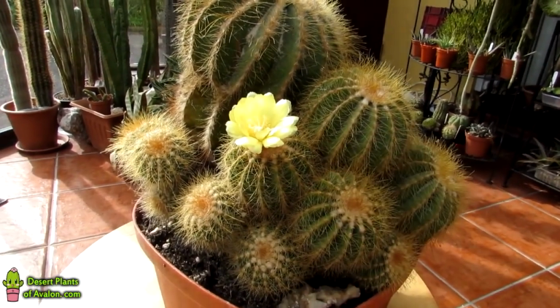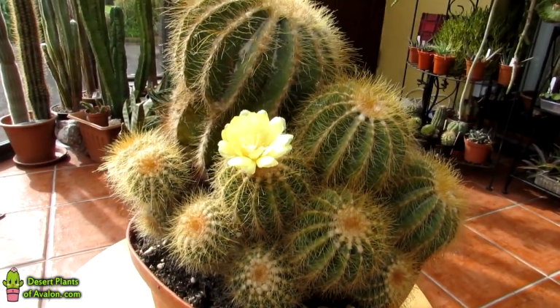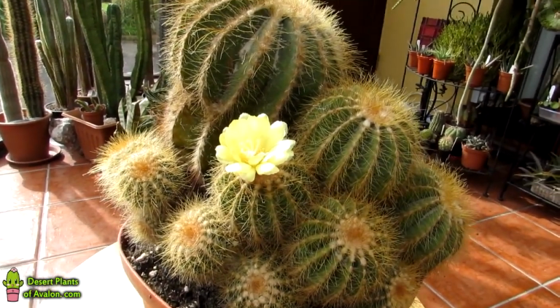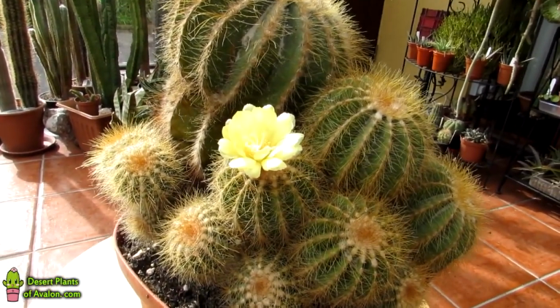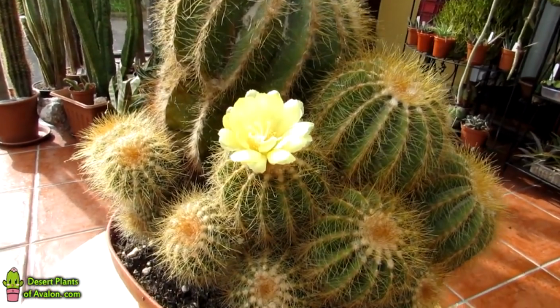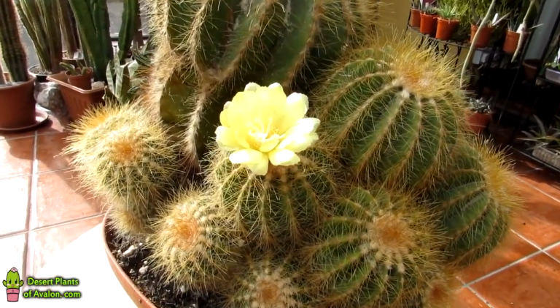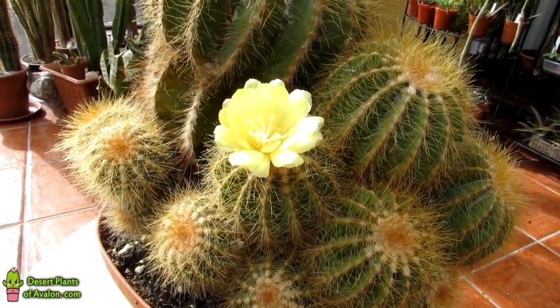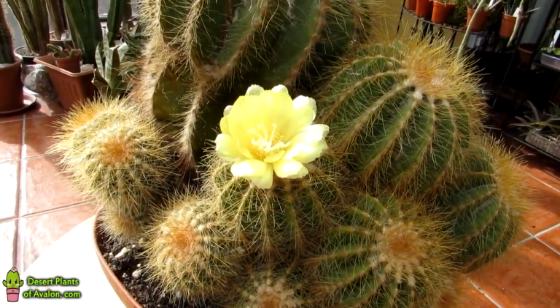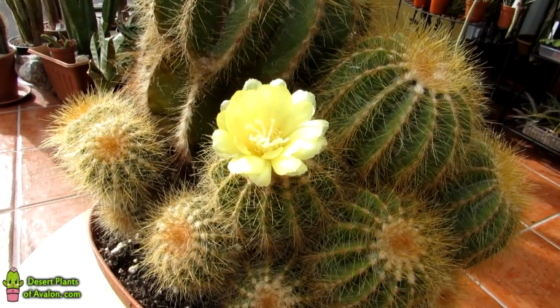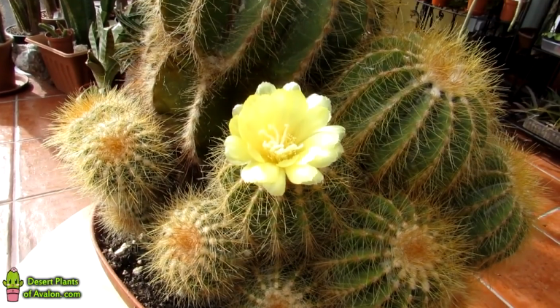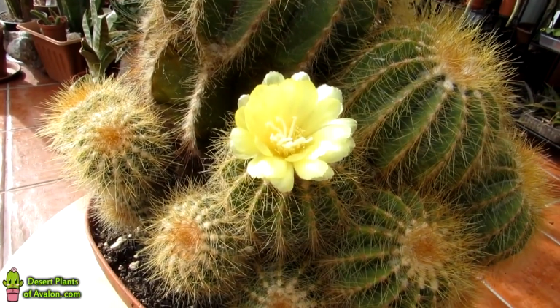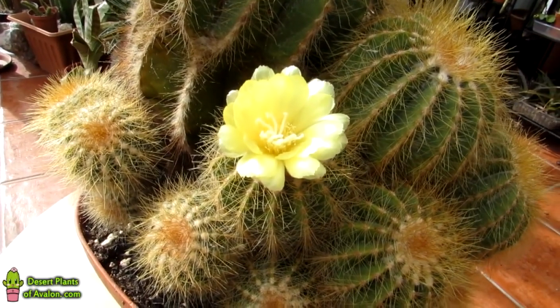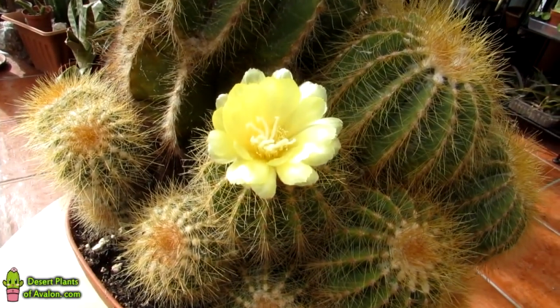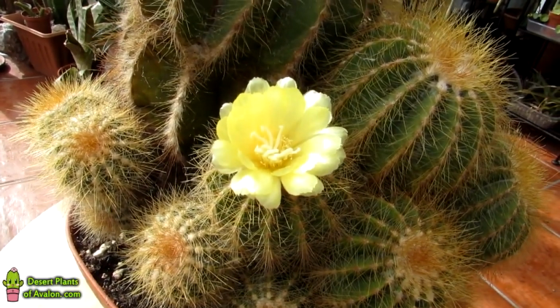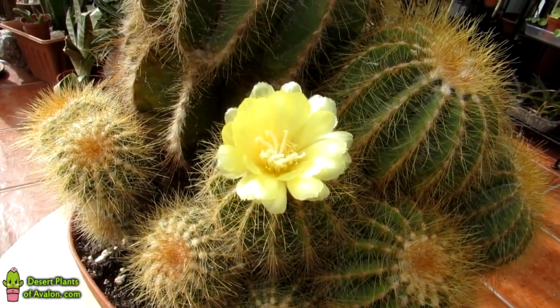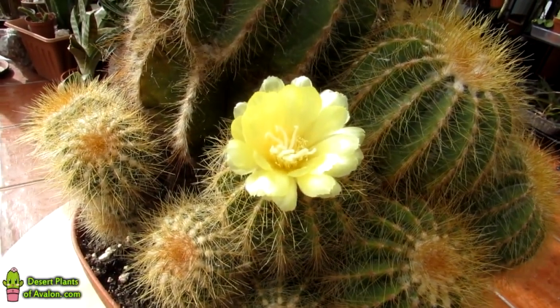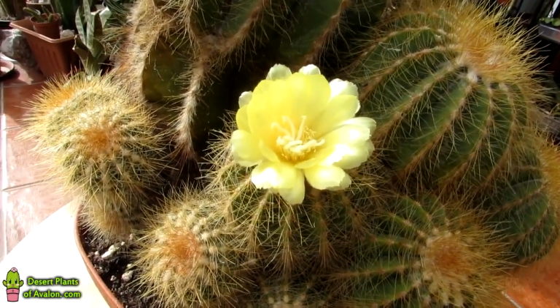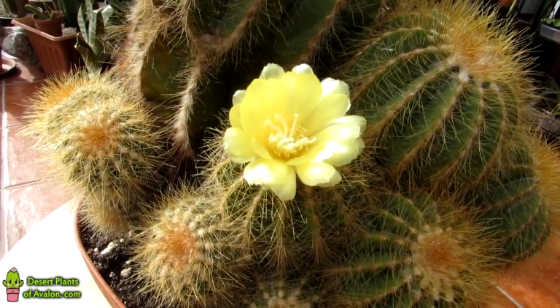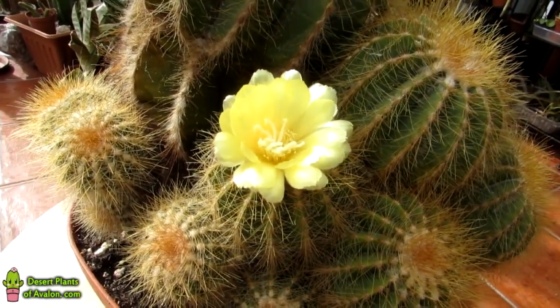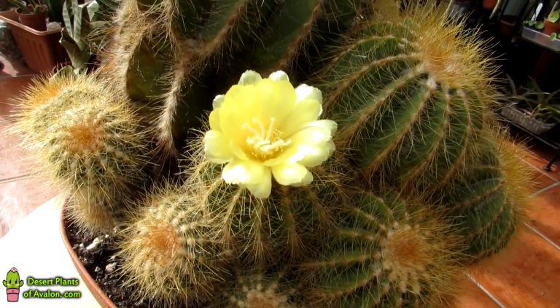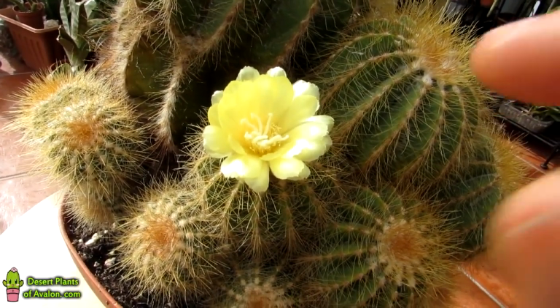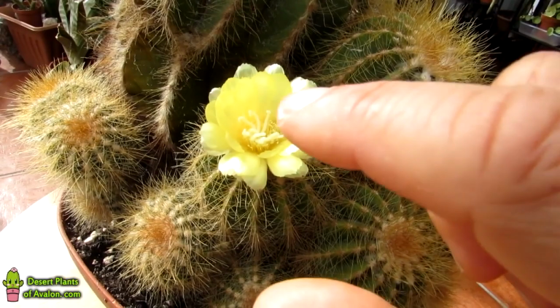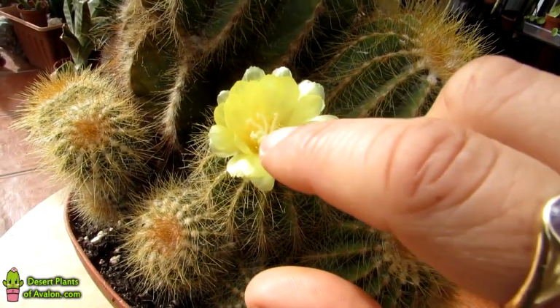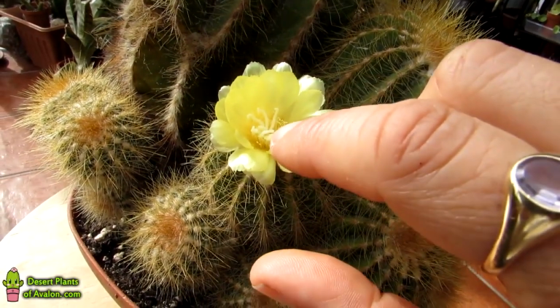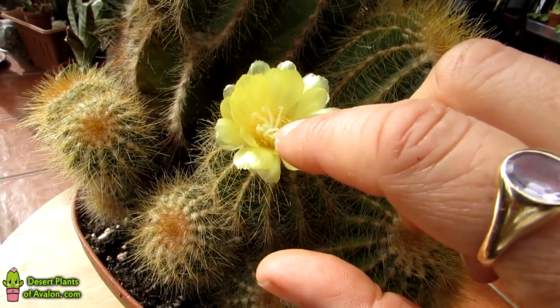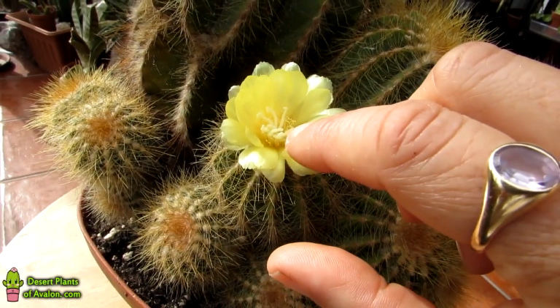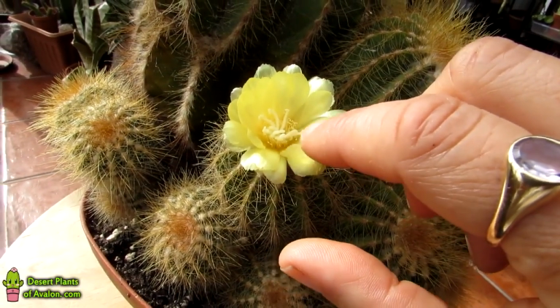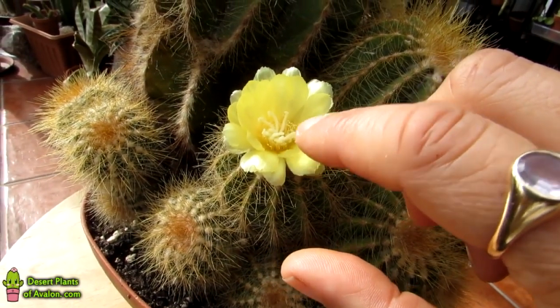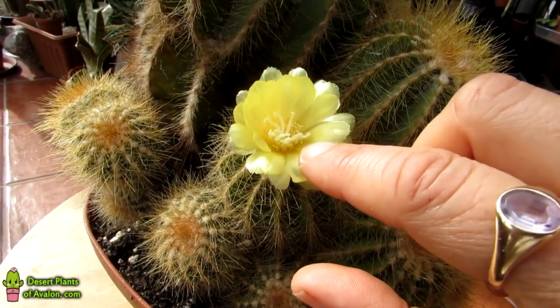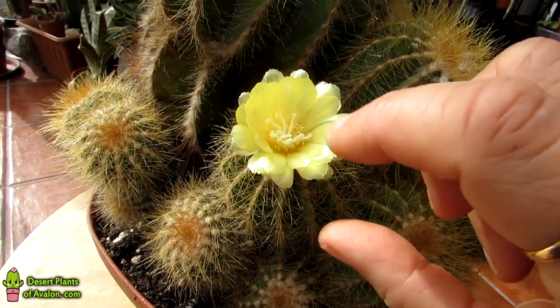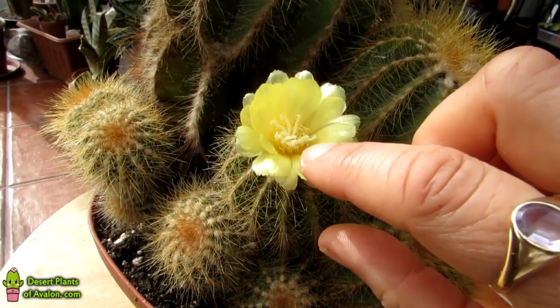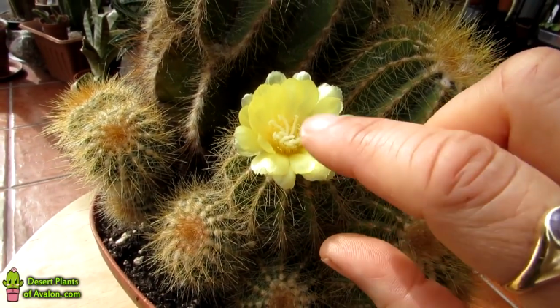I'll just go in closer to show you — a beautiful yellow flower. Really bright, so pretty. Beautiful. A little stigma right in the middle of it as well. So gorgeous. Soft petals.